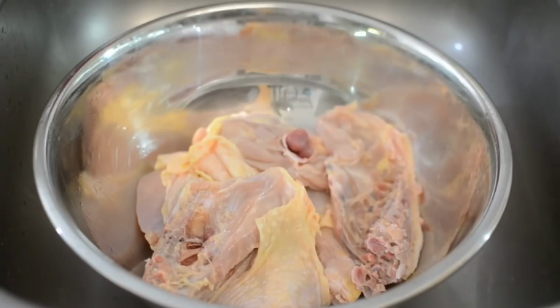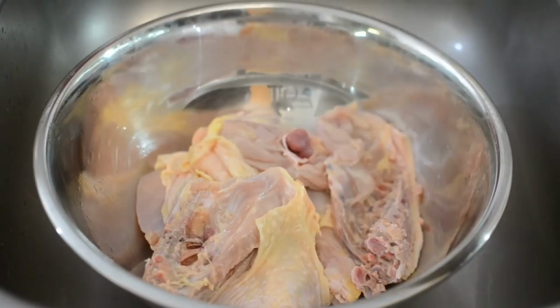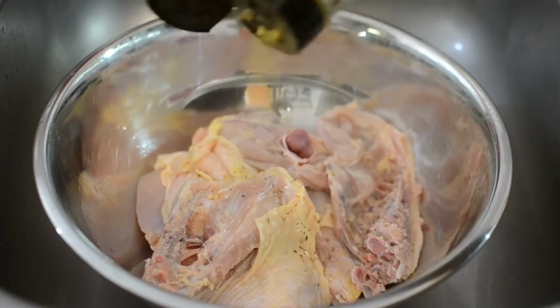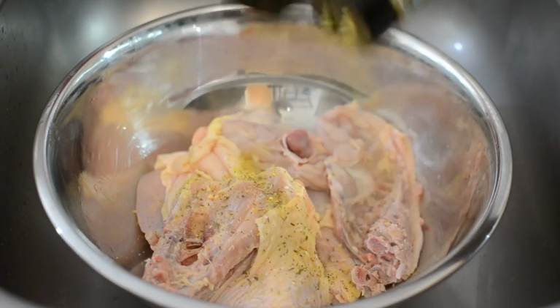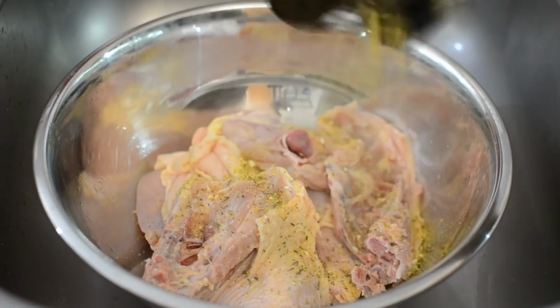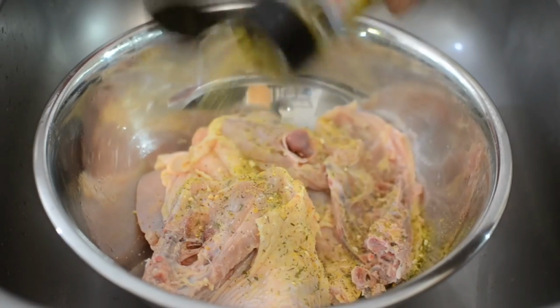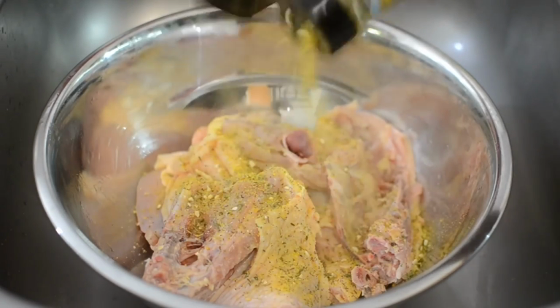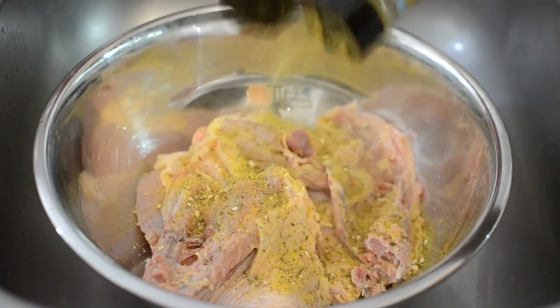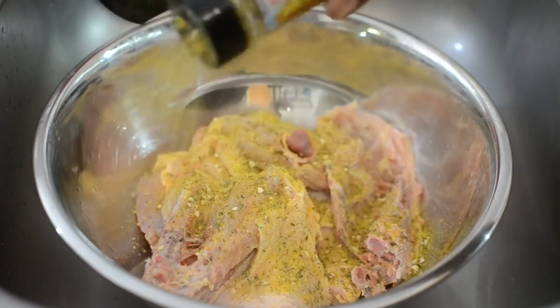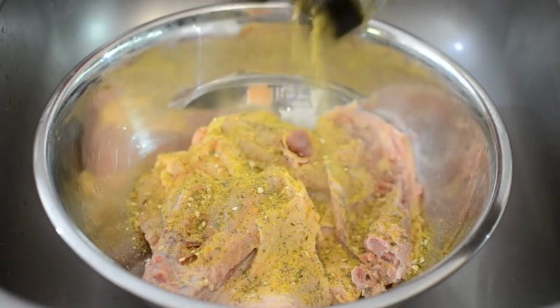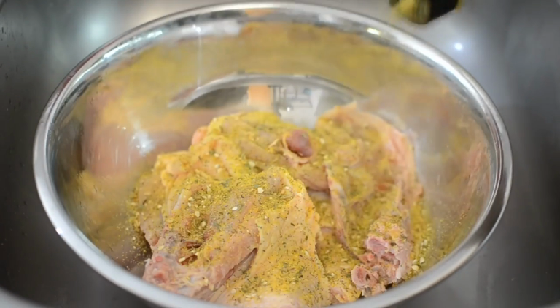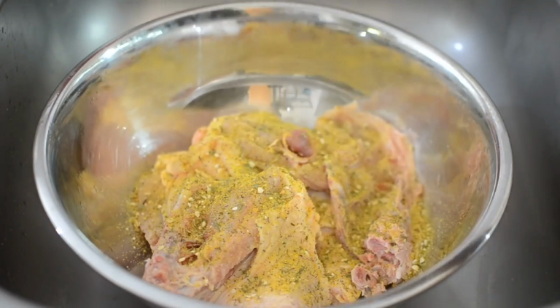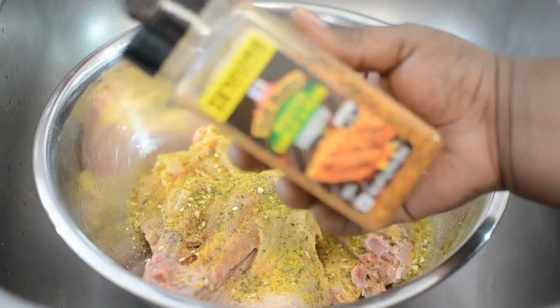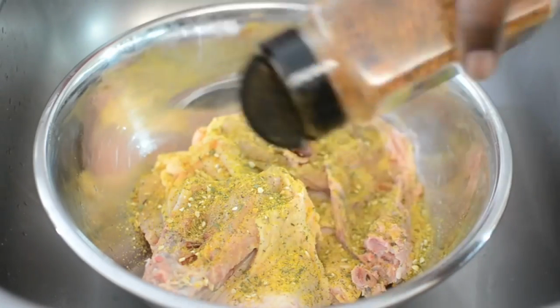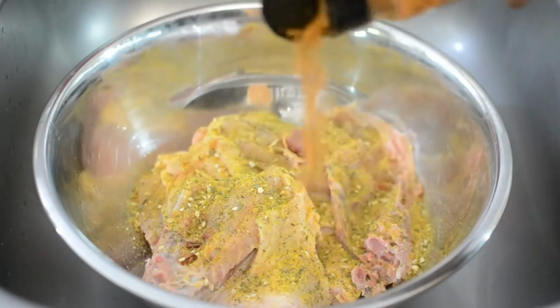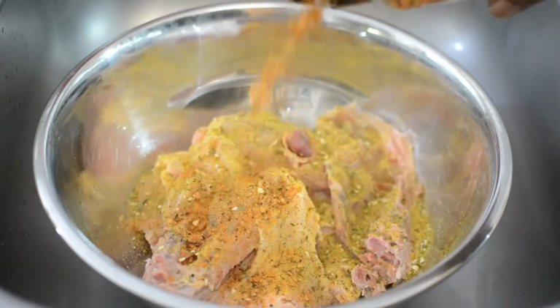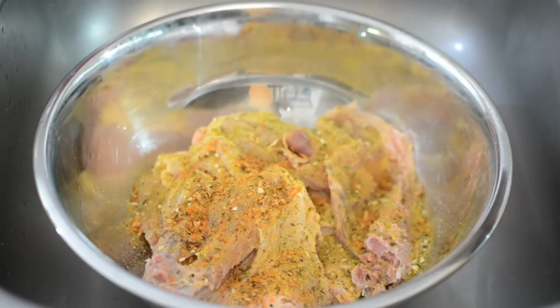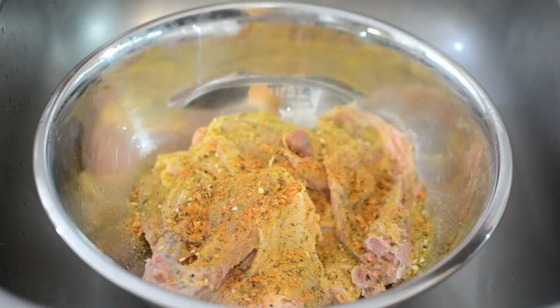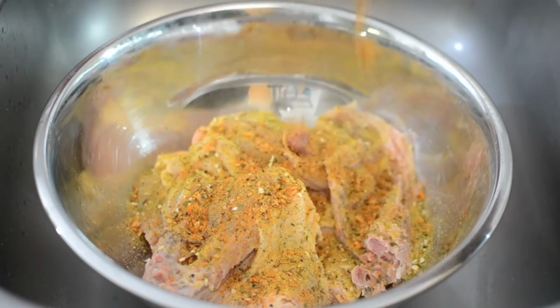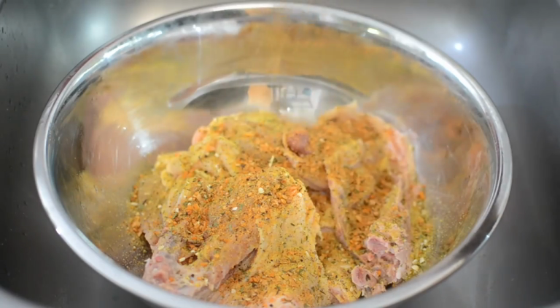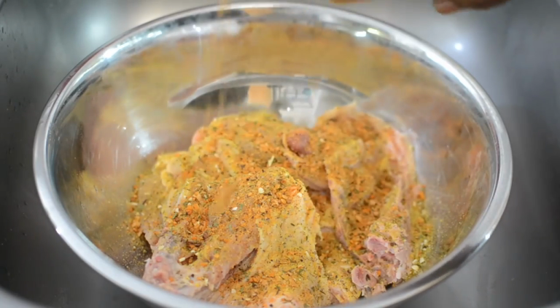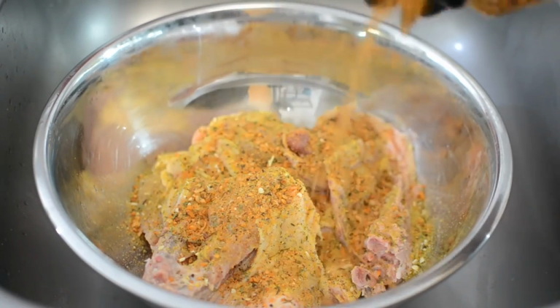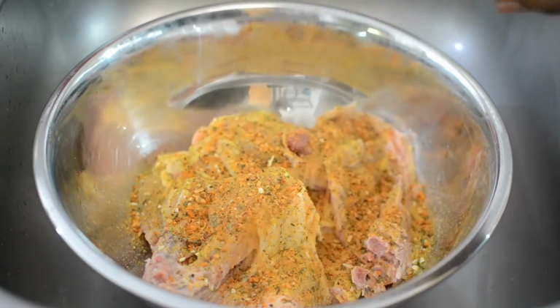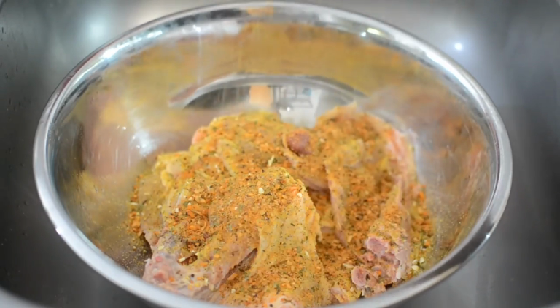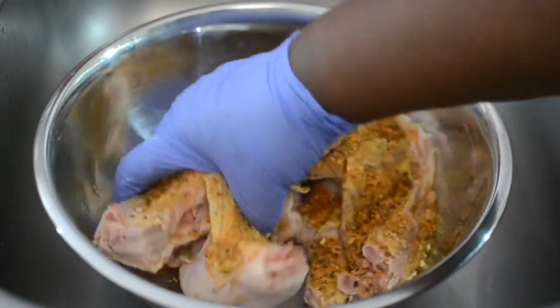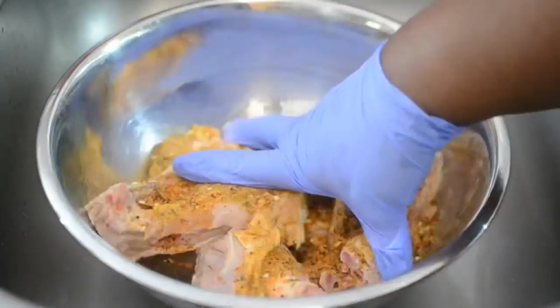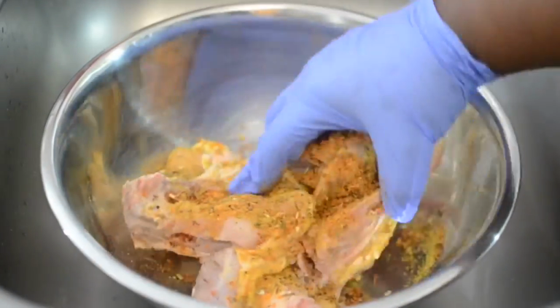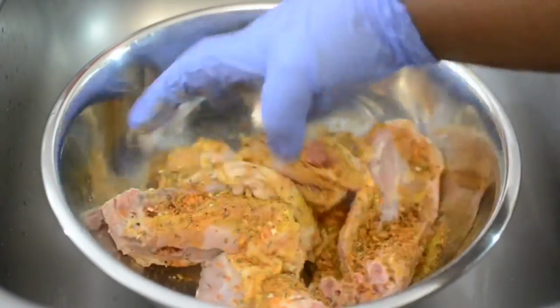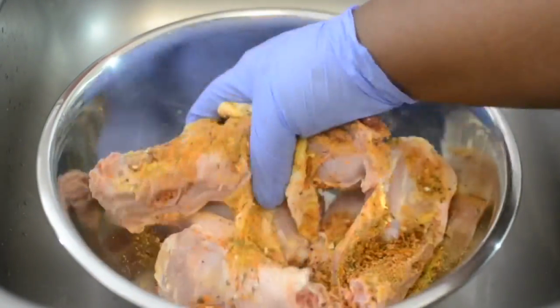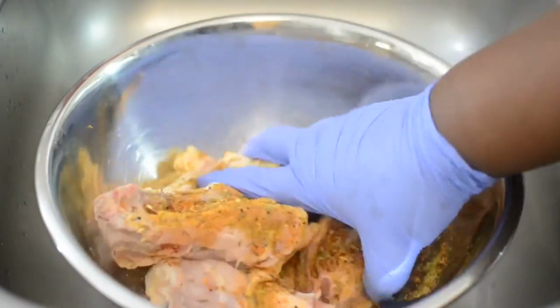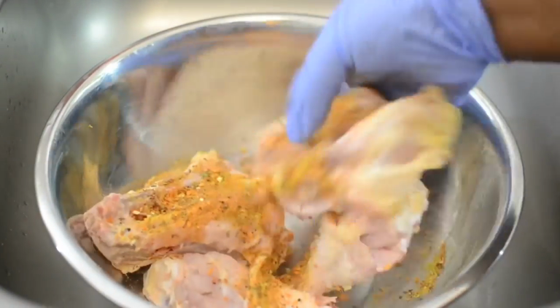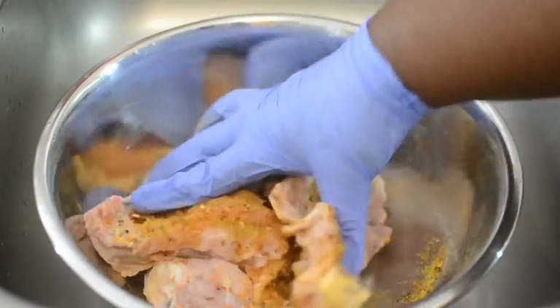I'm going to use my spice — it's Lit Lemon Pepper — and then I'm also going to use this garlic and herb seasoning. Put it to the side and allow it to marinate.